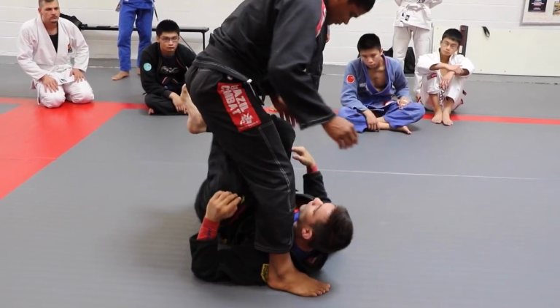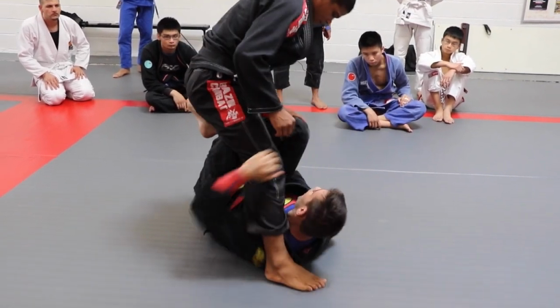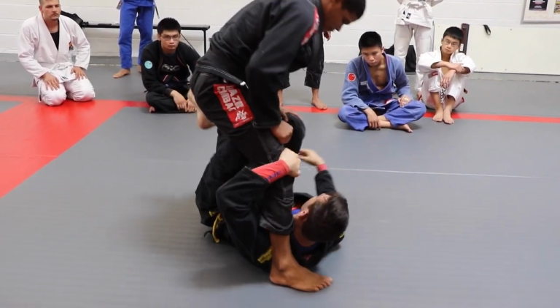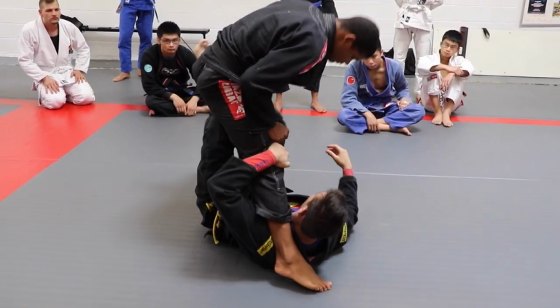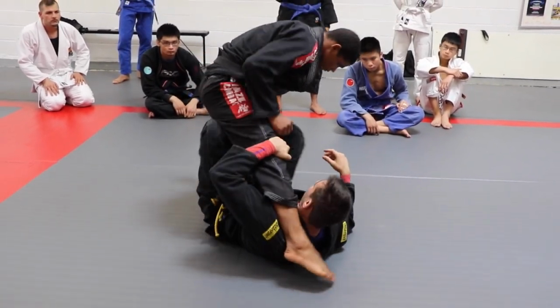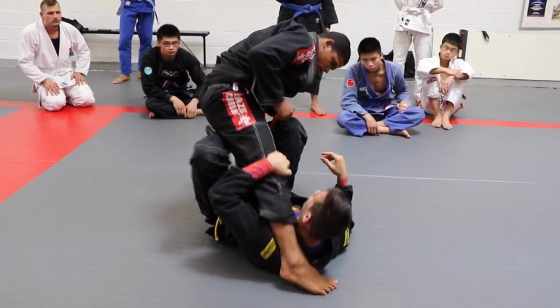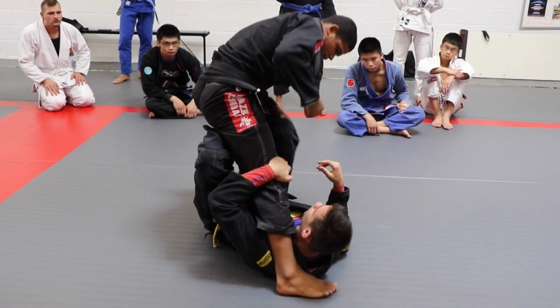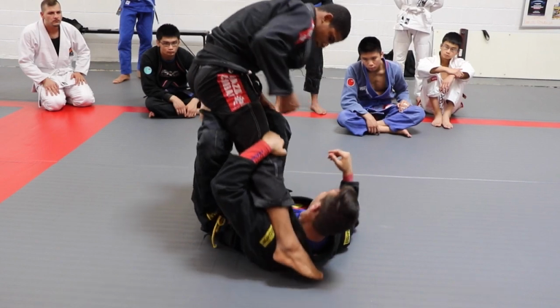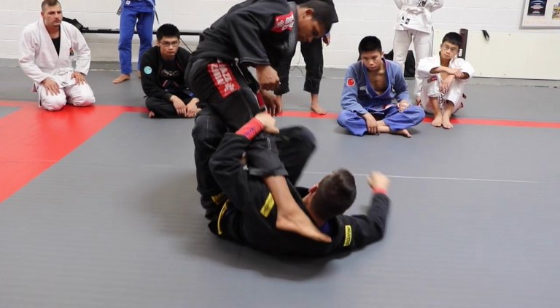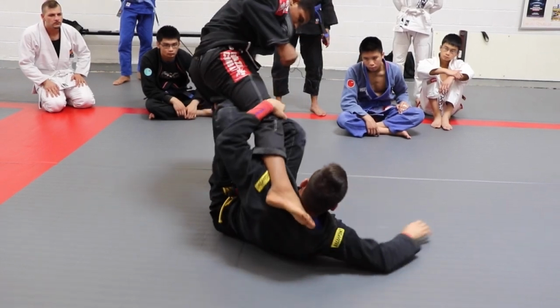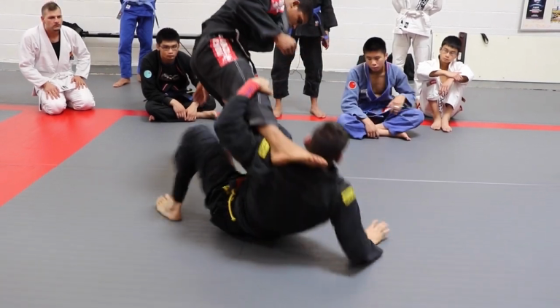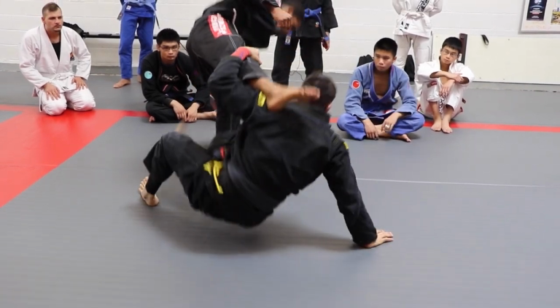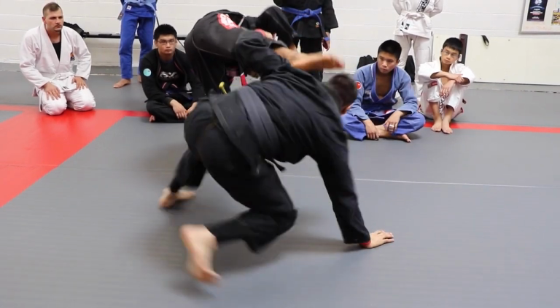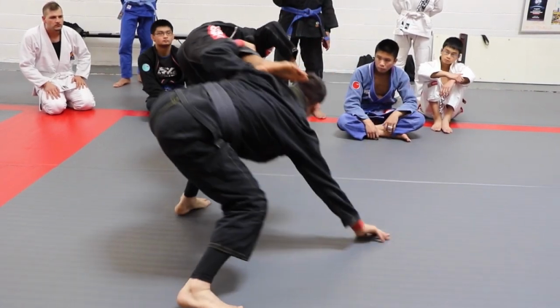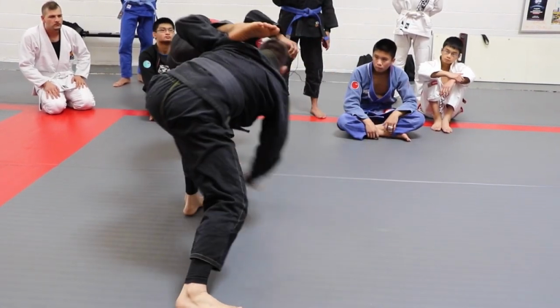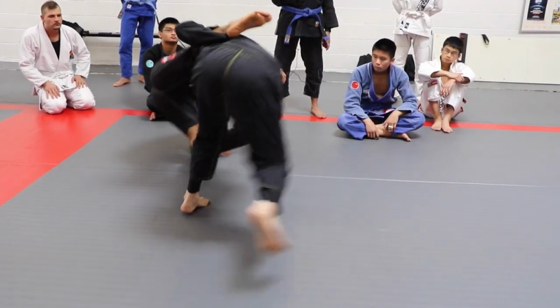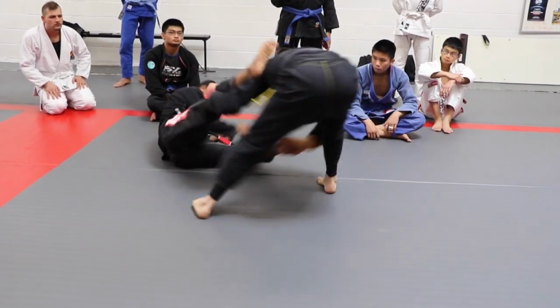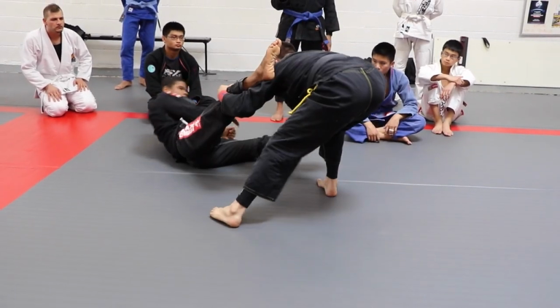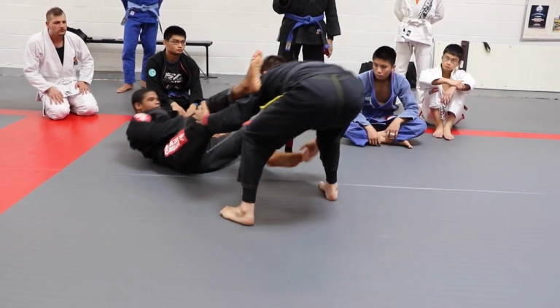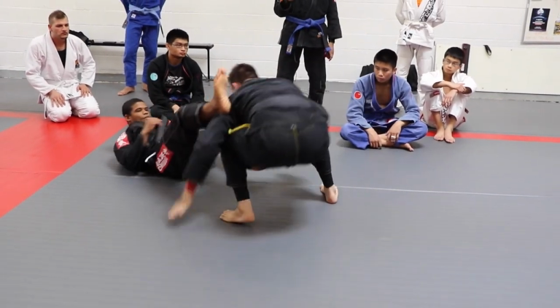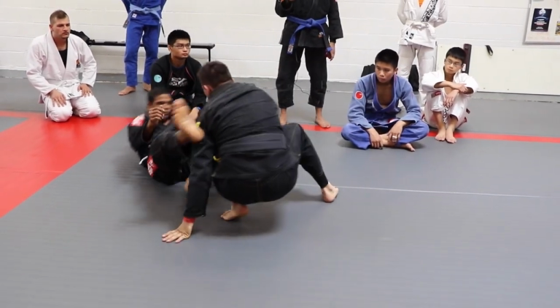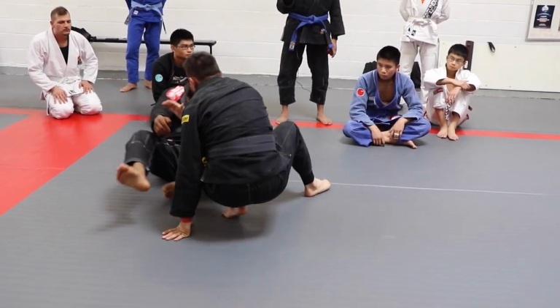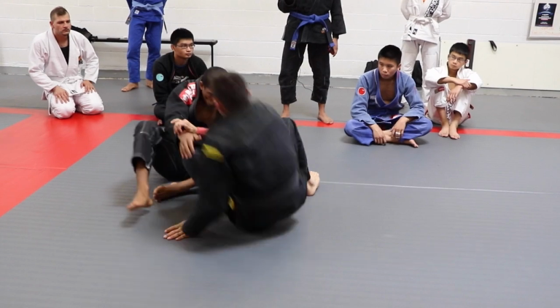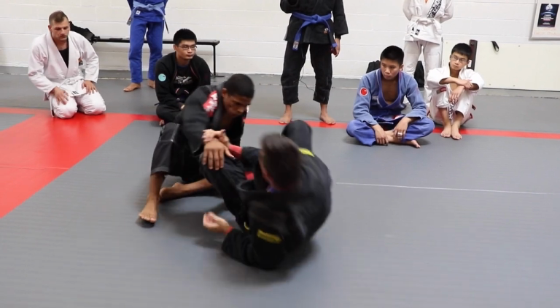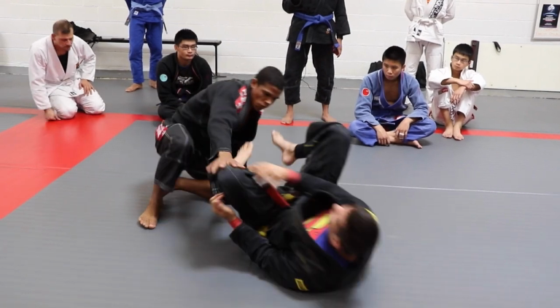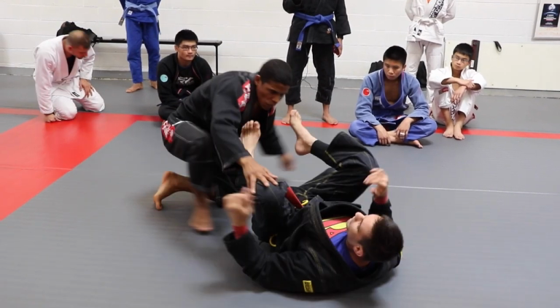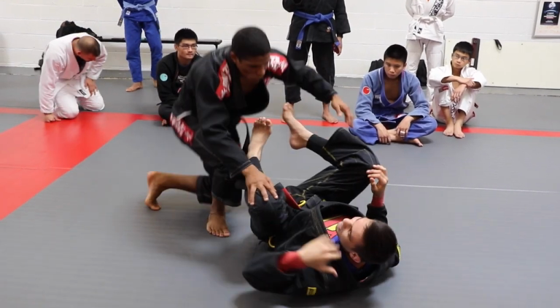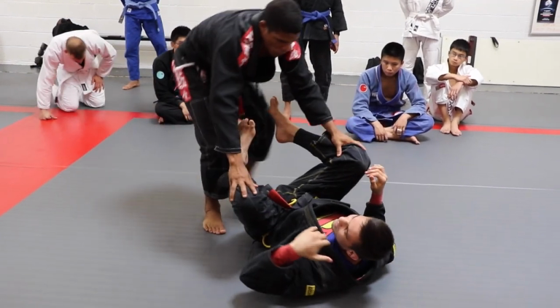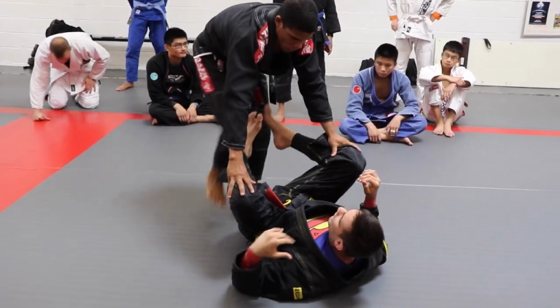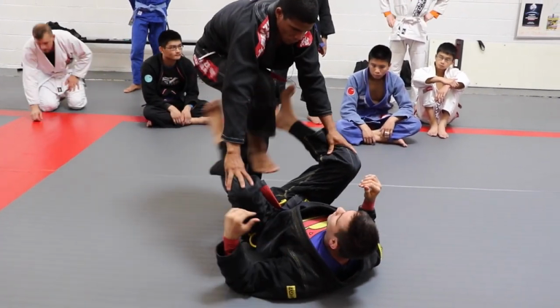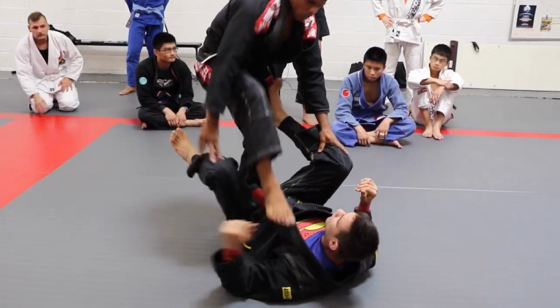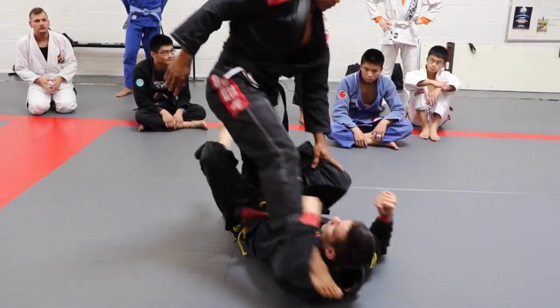You have a lot of options. Push here, push out this leg, sweep. You have a lot of options when this leg is light.